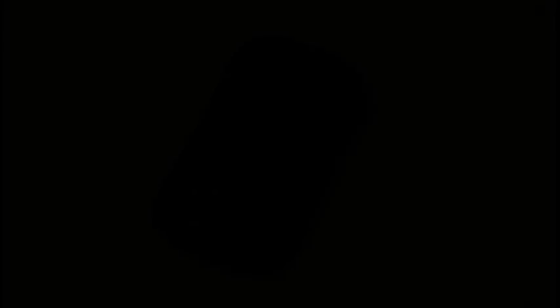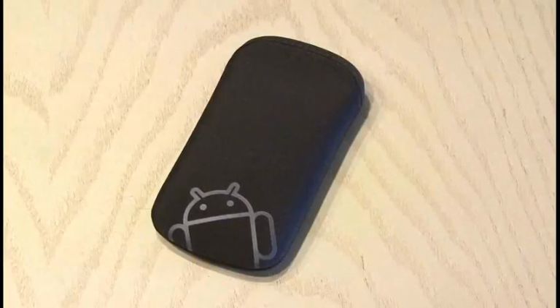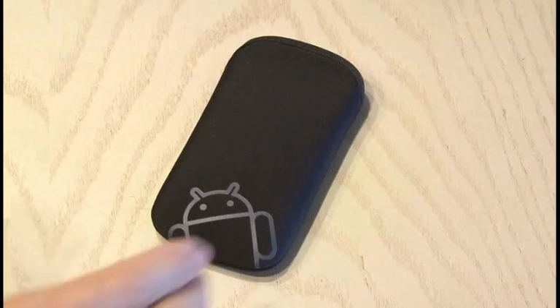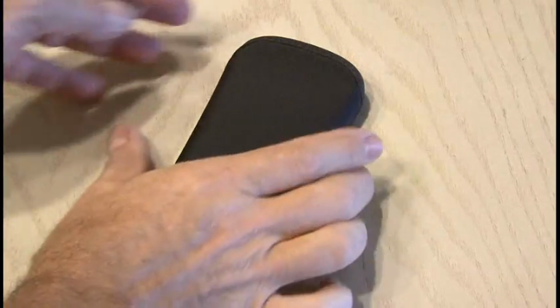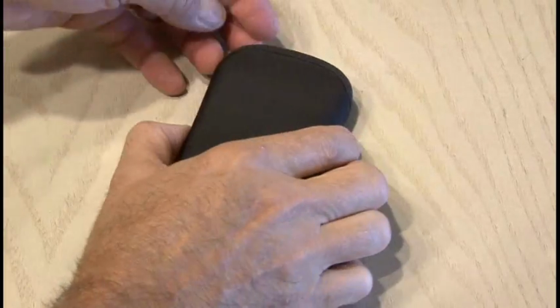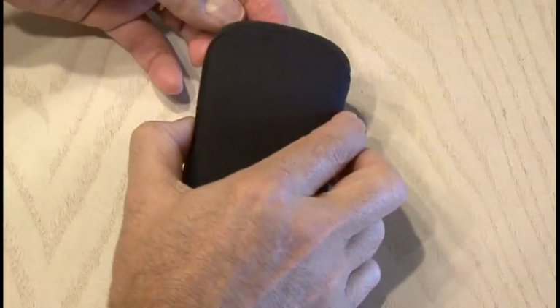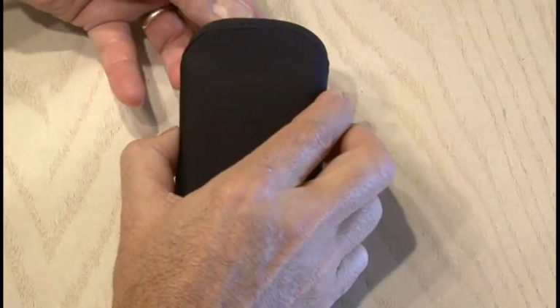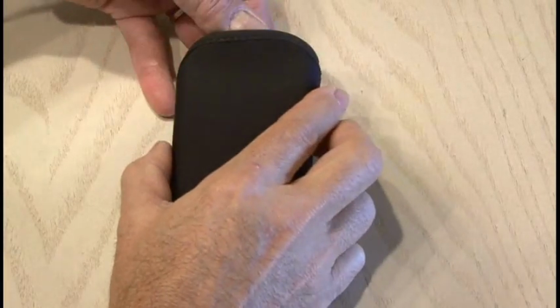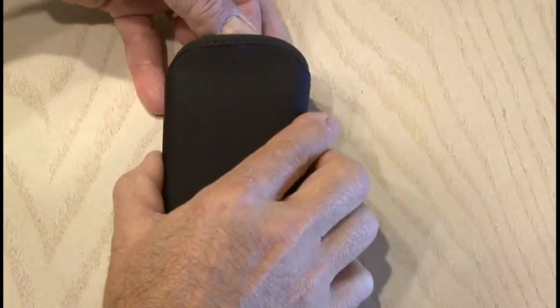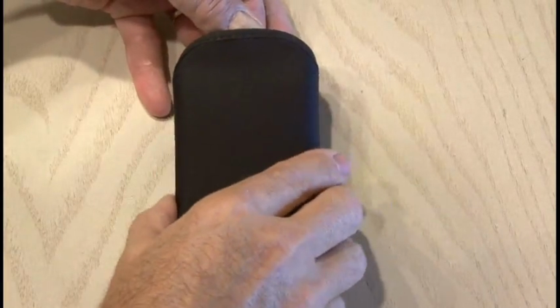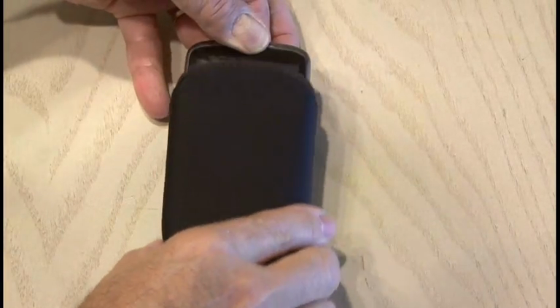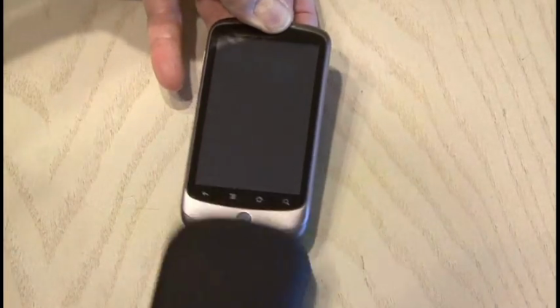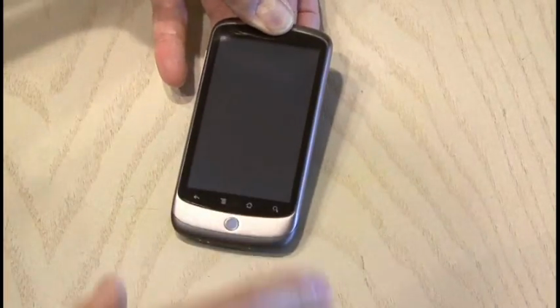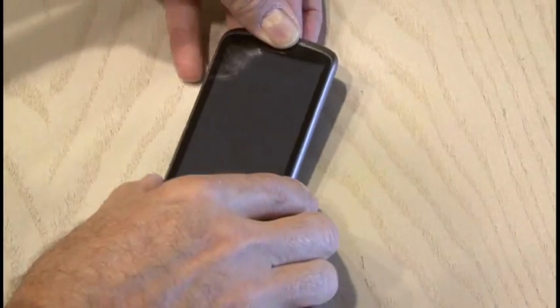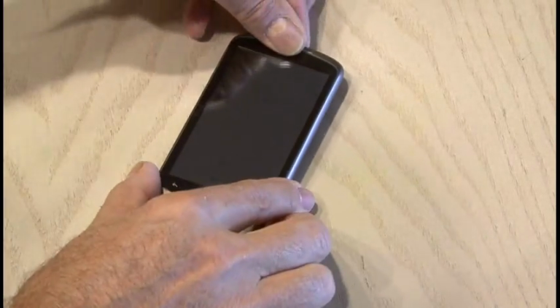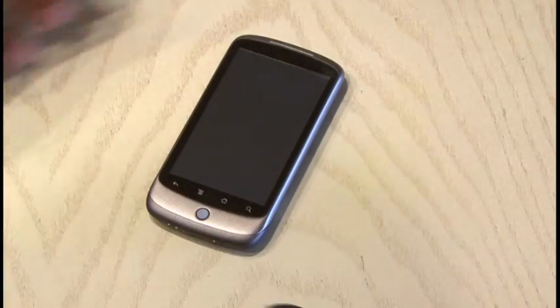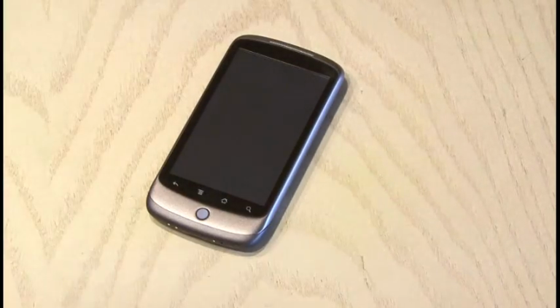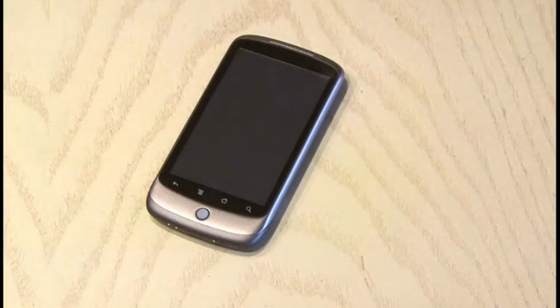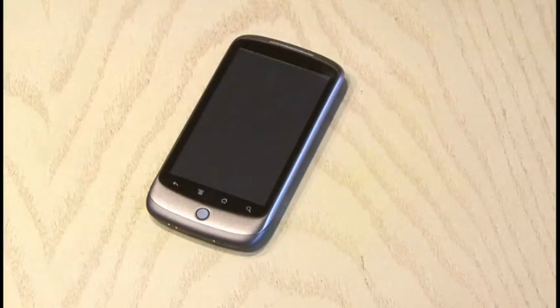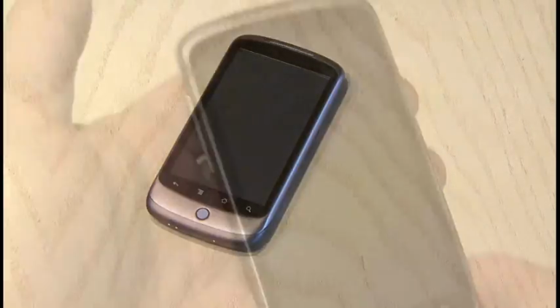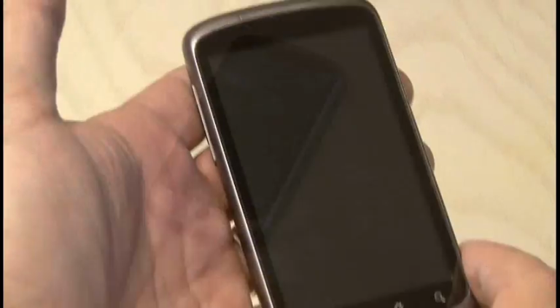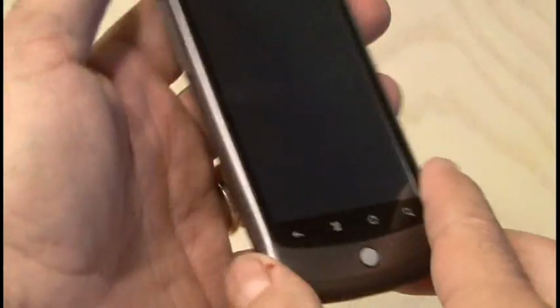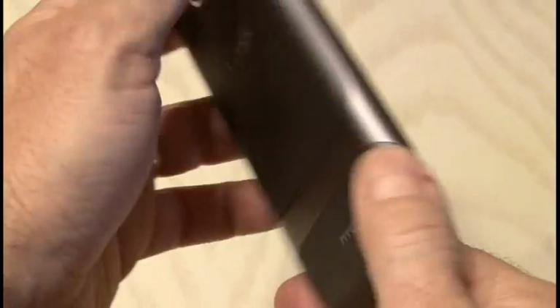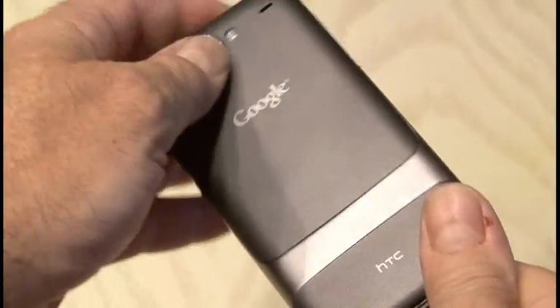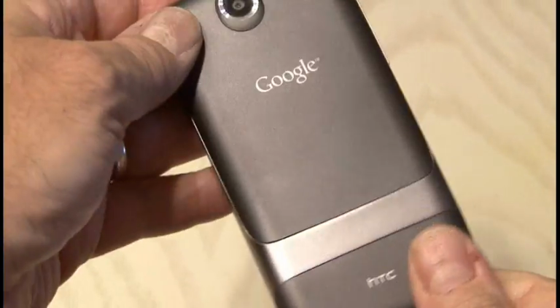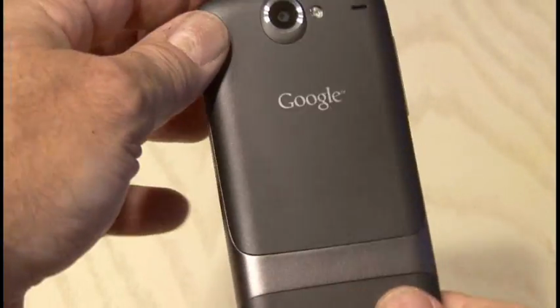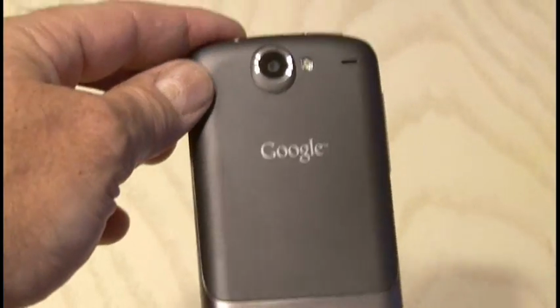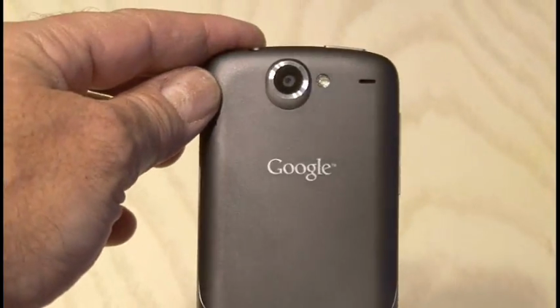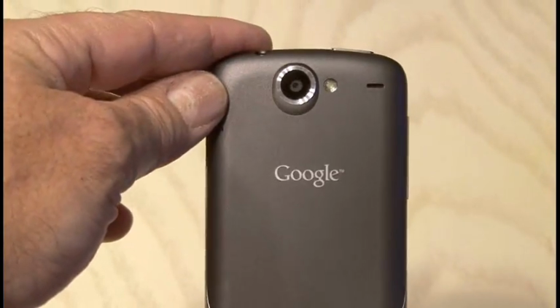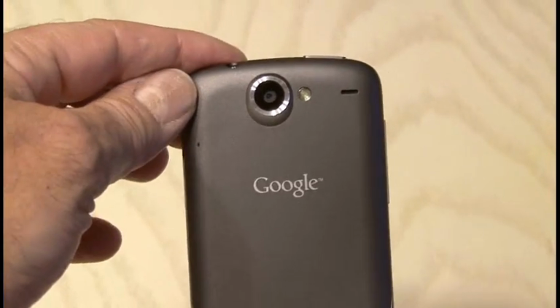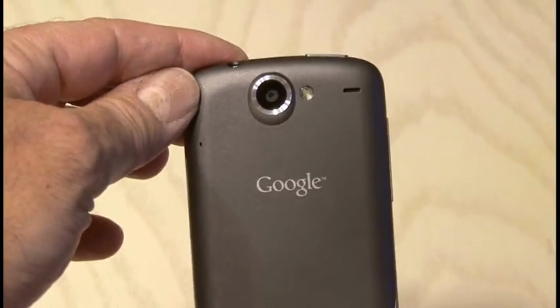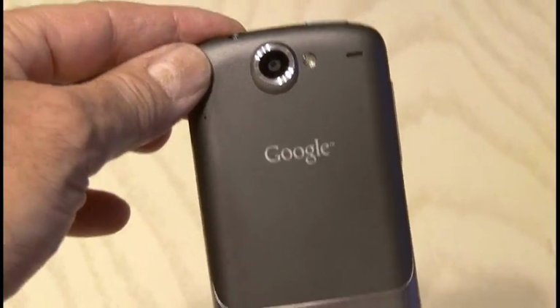I was lucky enough to be one of the first people in the world to get my hands on the new Google Nexus One phone, so I thought I'd dig in a little bit deeper to see what this phone had to offer.